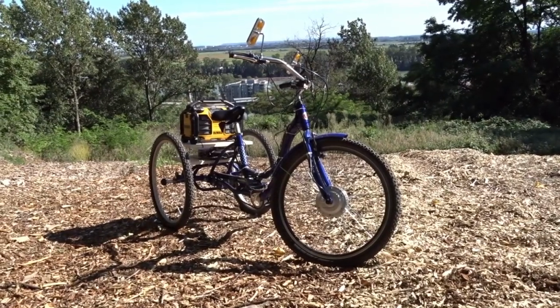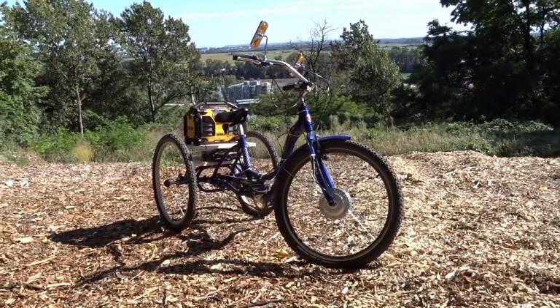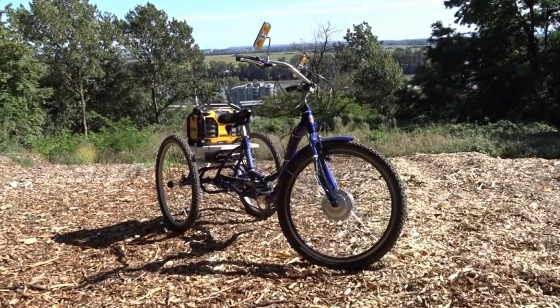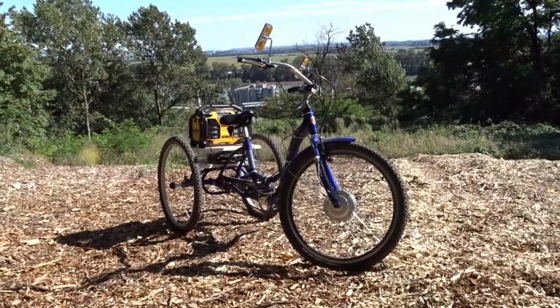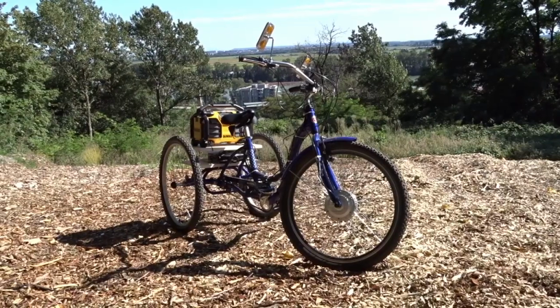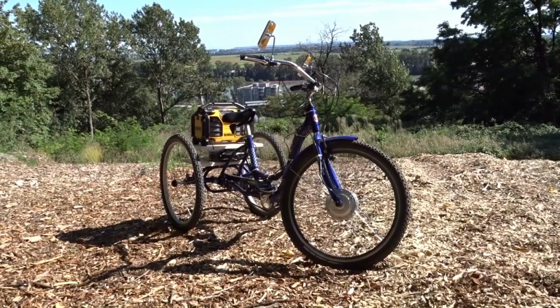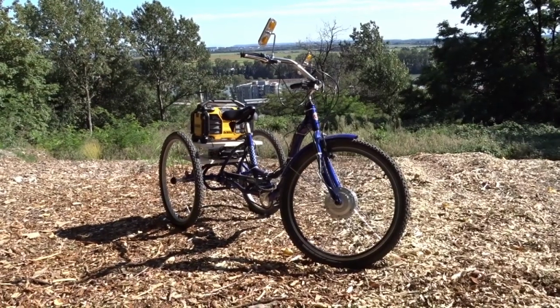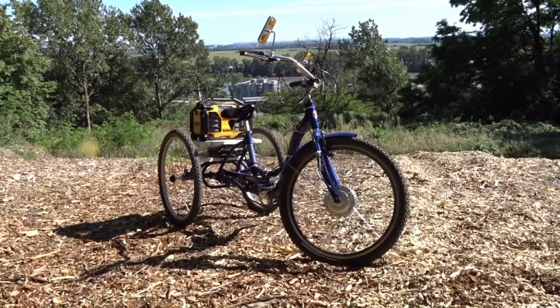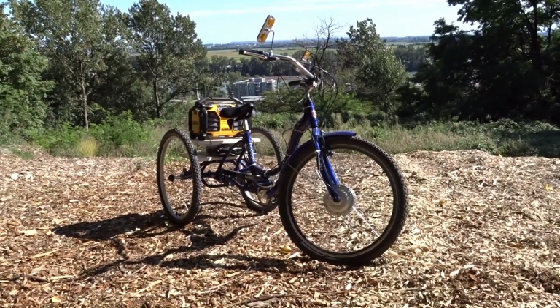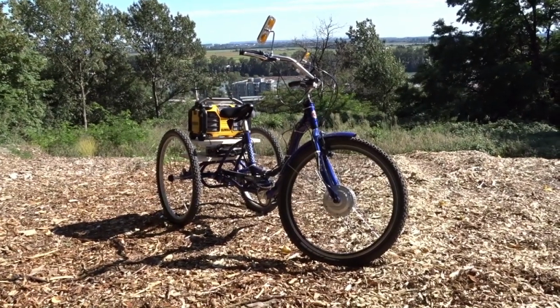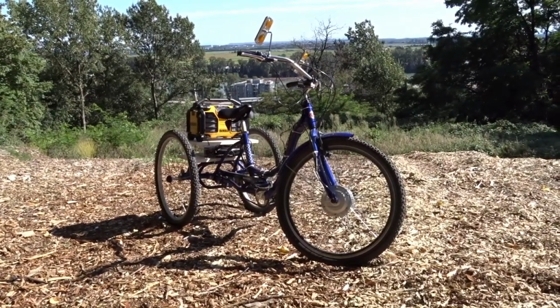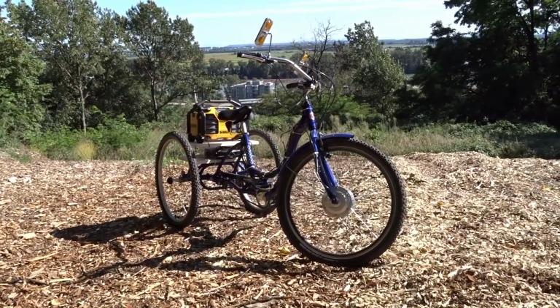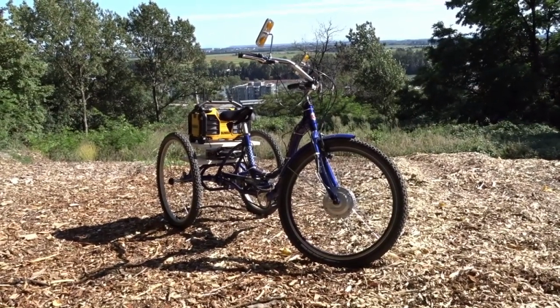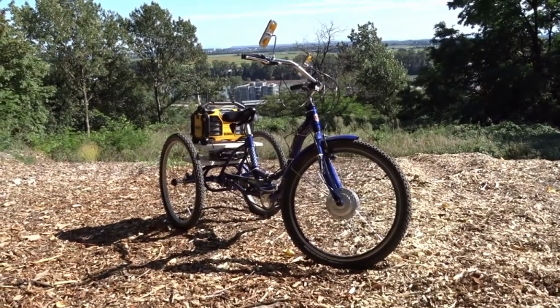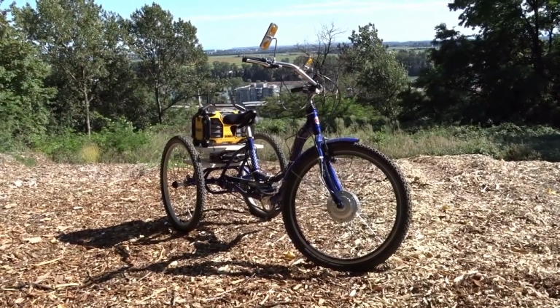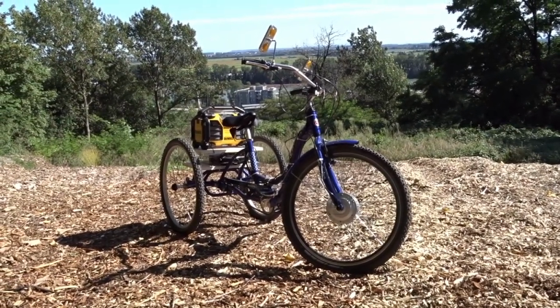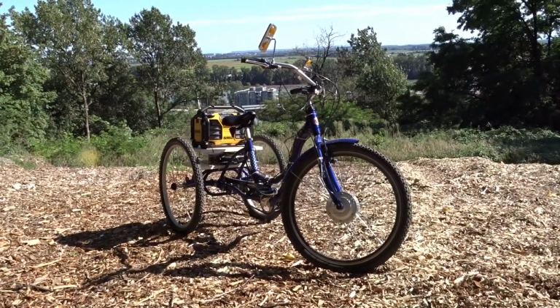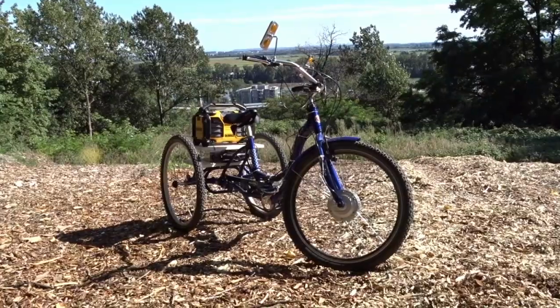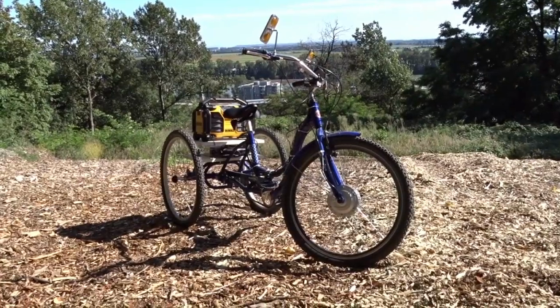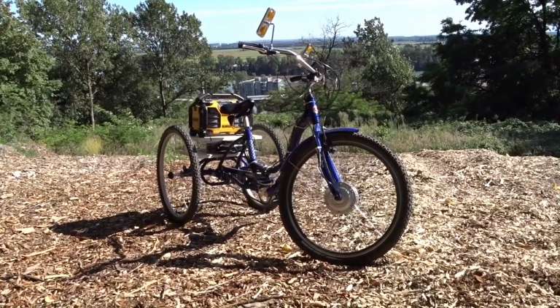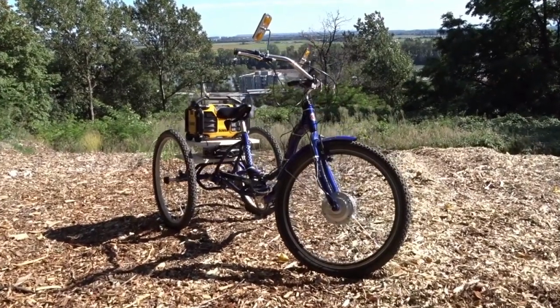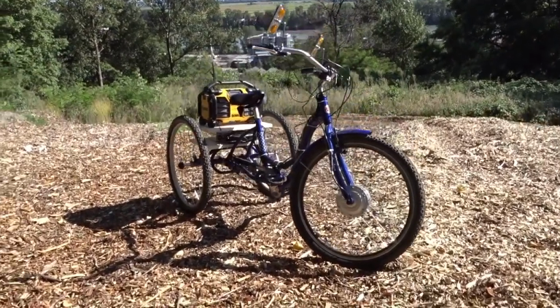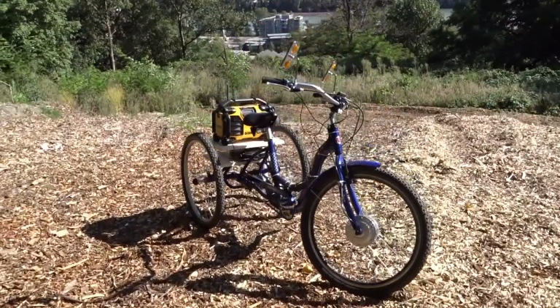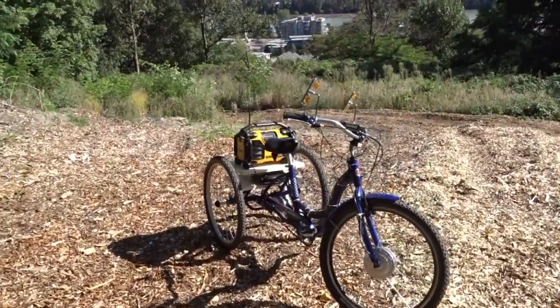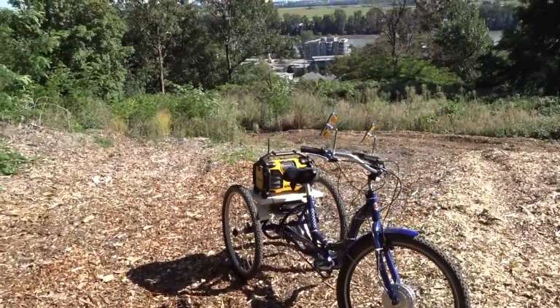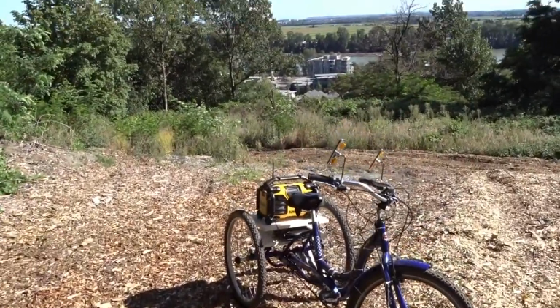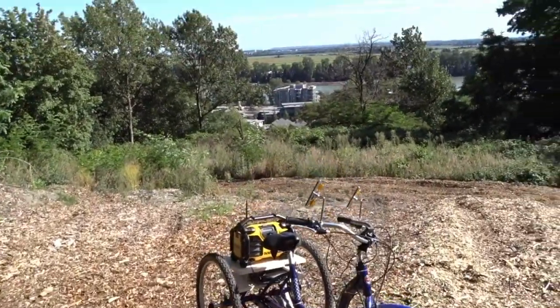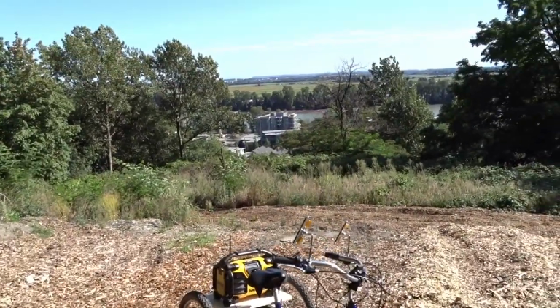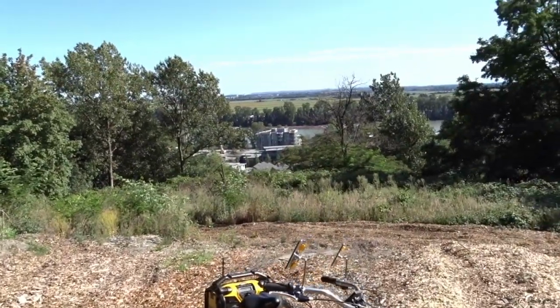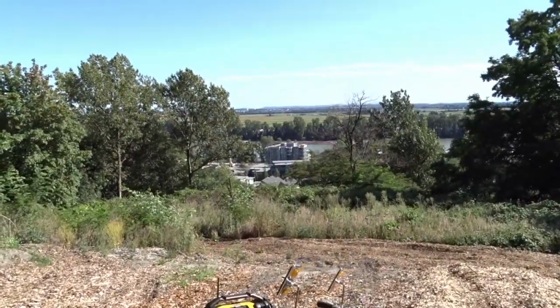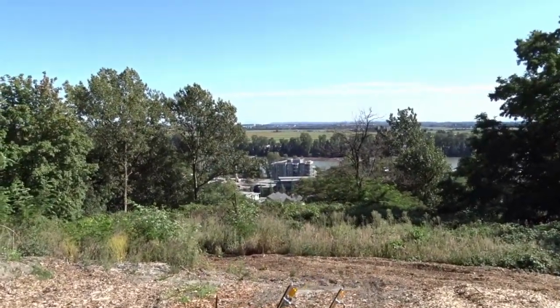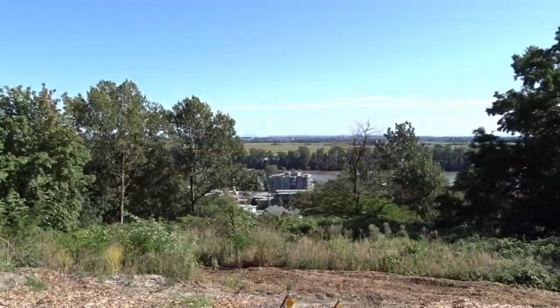Alright, there she is. We're about to start the tour of the 500 watt Schwinn Meridian Tricycle, right here at Everett Crawley Park. Look at that gorgeous view.